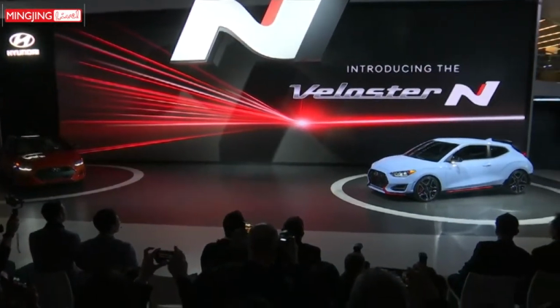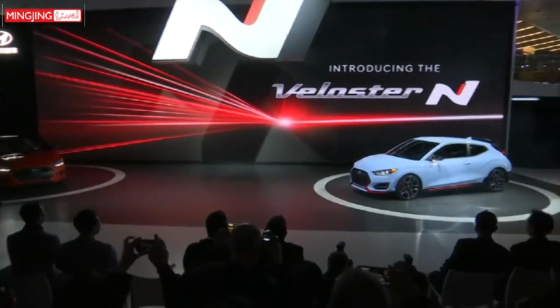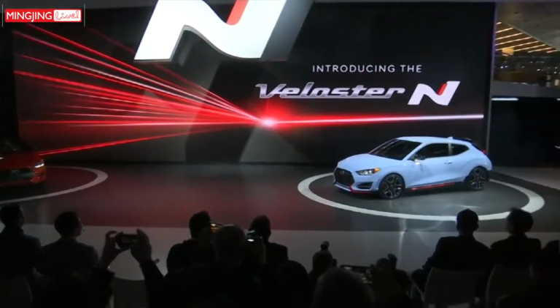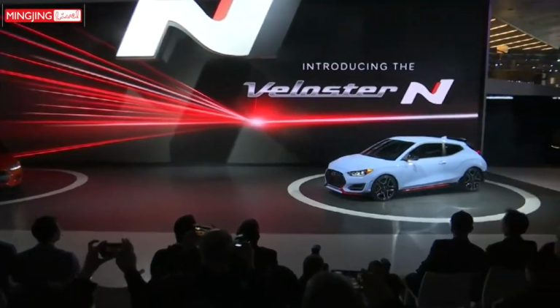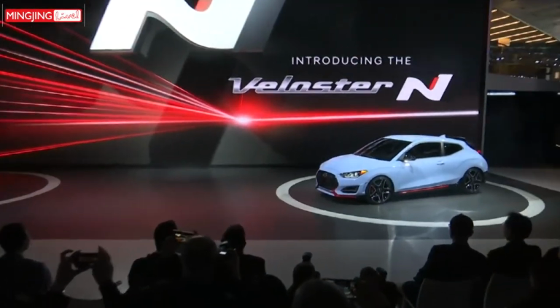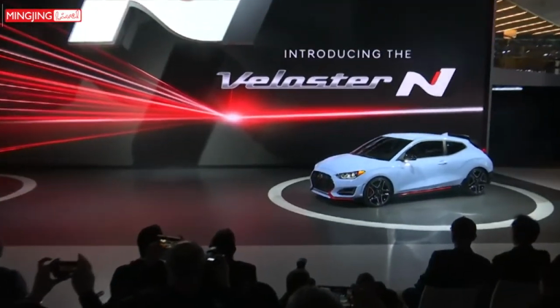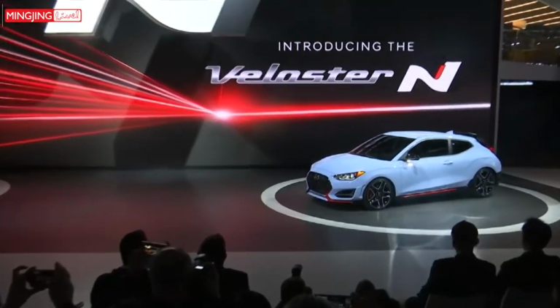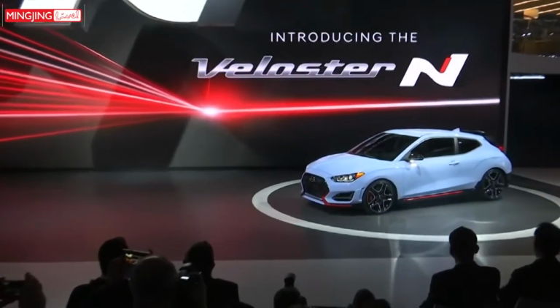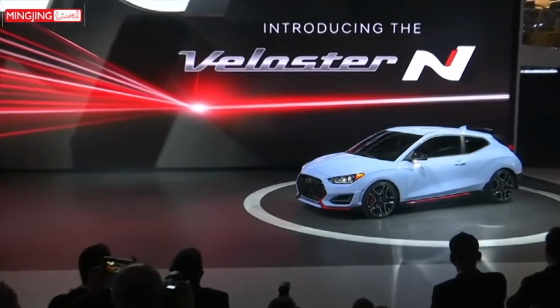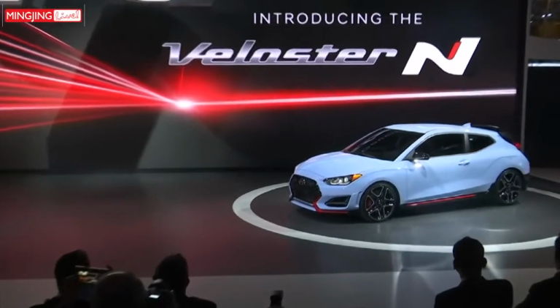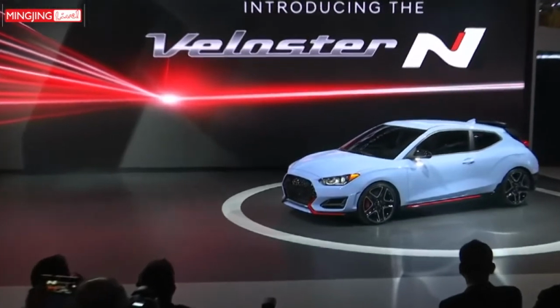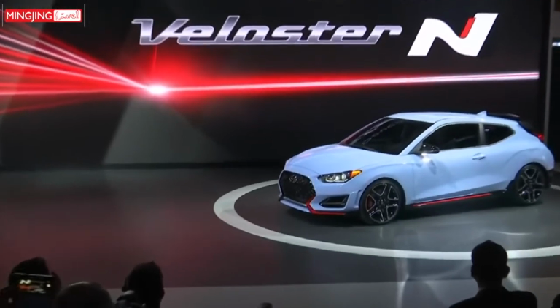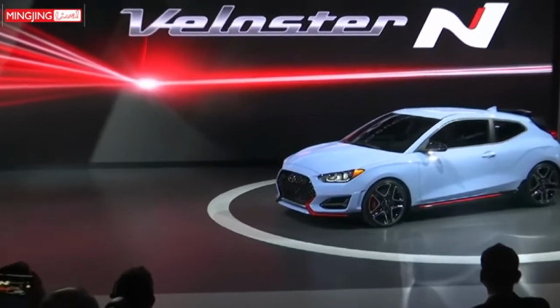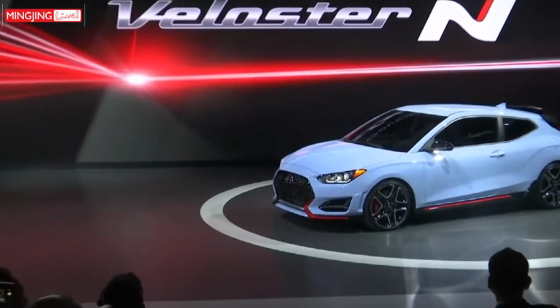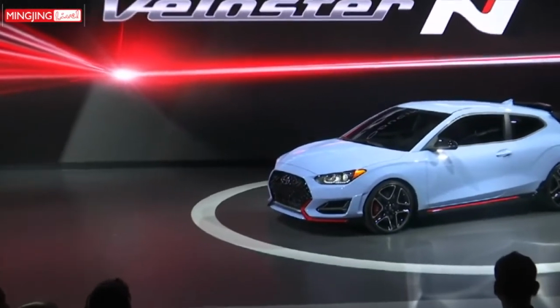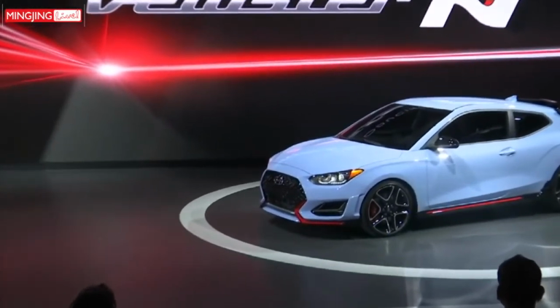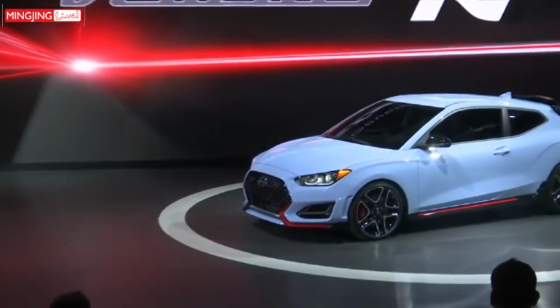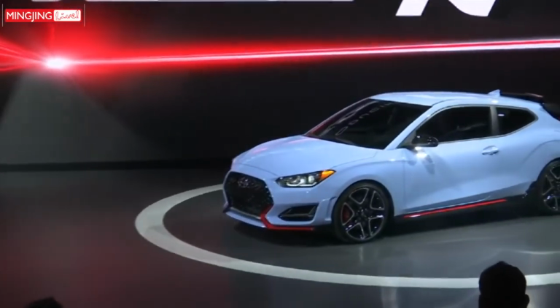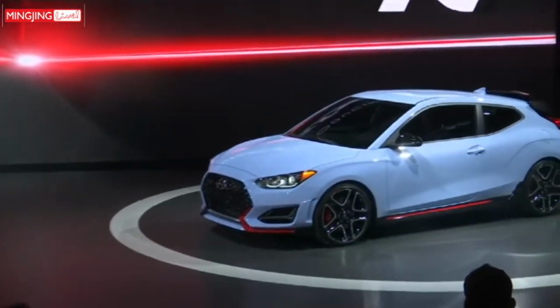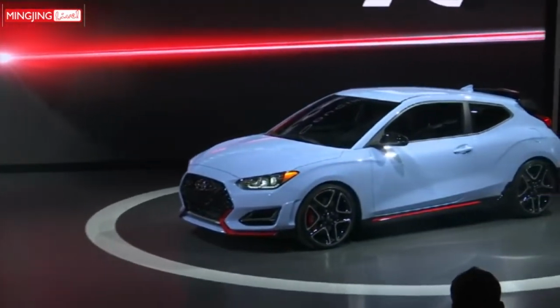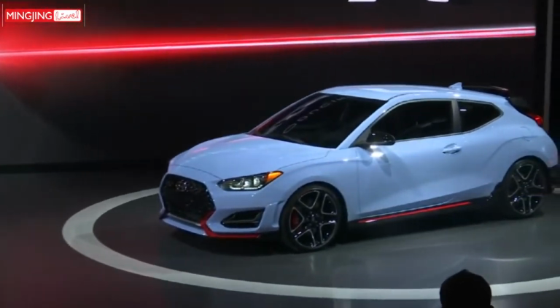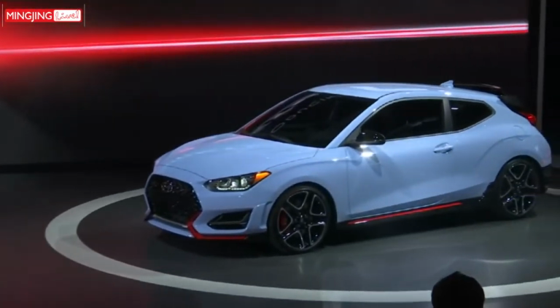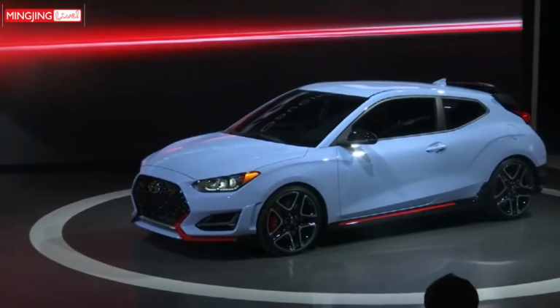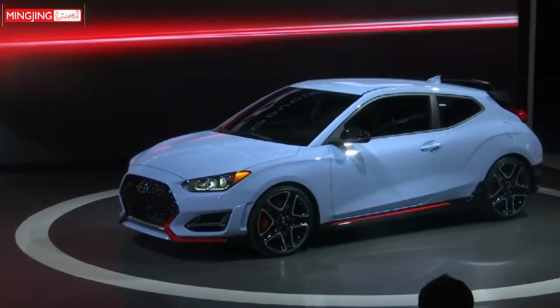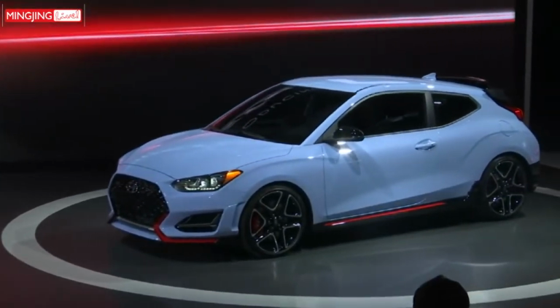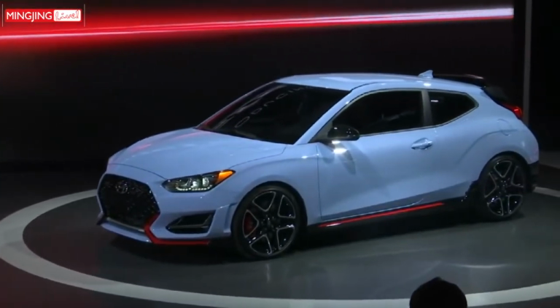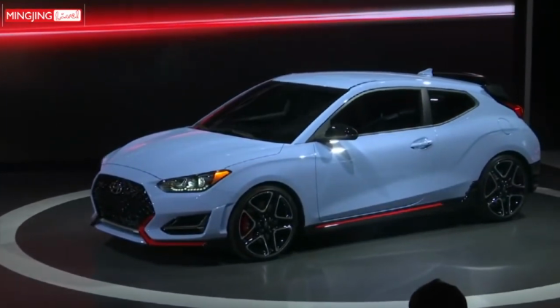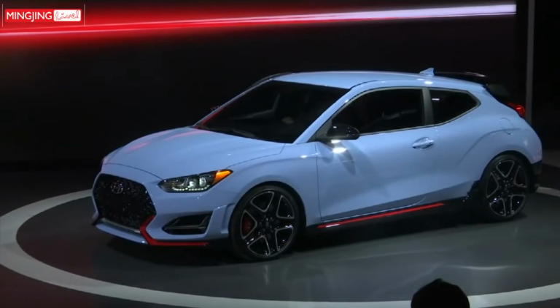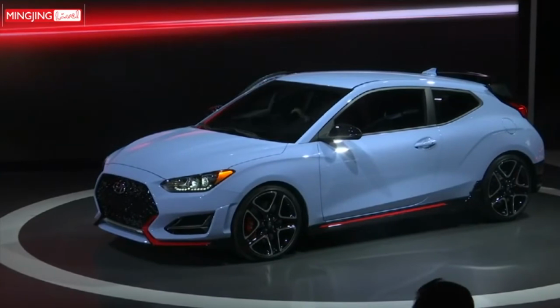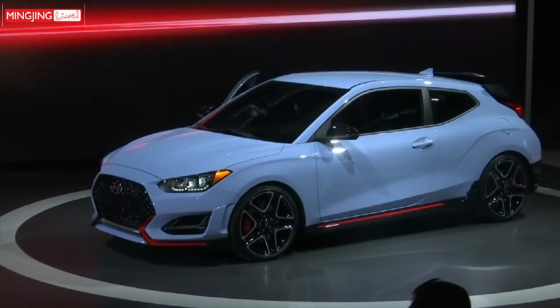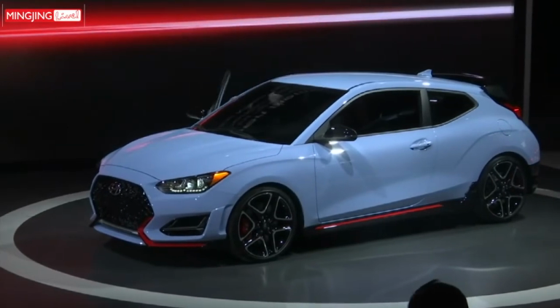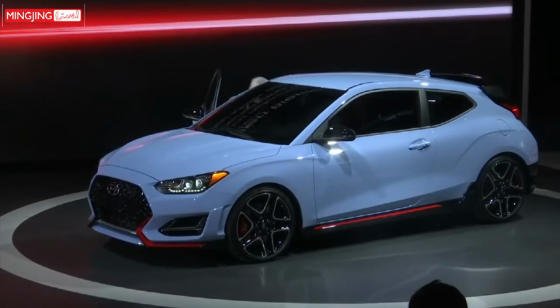Ladies and gentlemen, please welcome President, Head of Performance Development and High Performance Vehicle Division, Hyundai Motor Group, Albert Biermann.